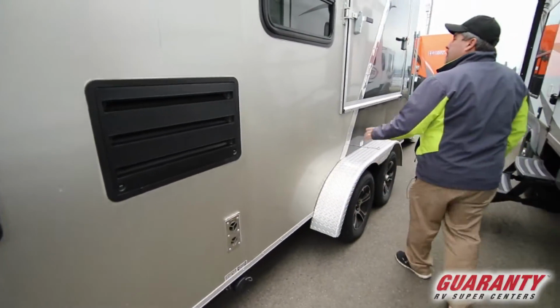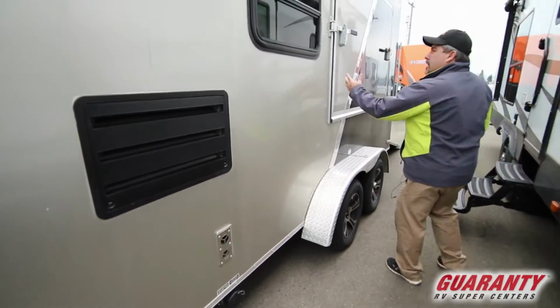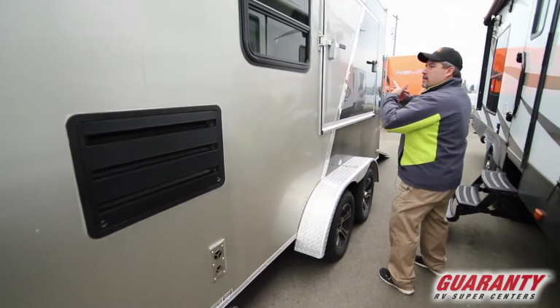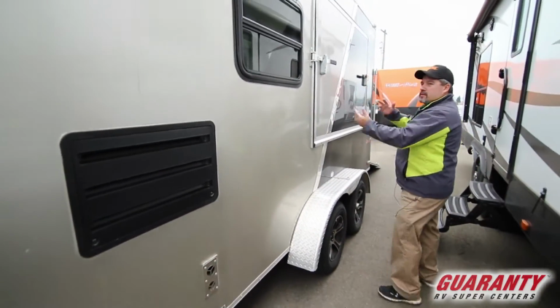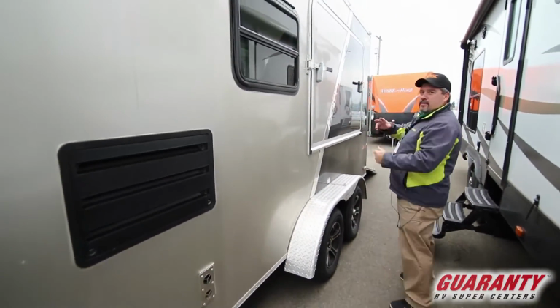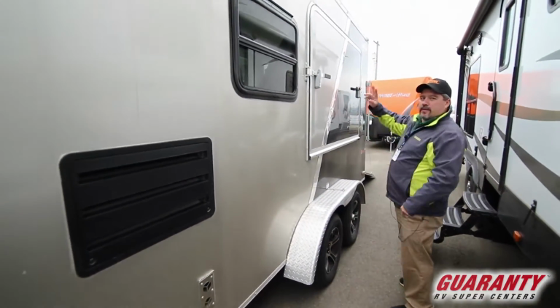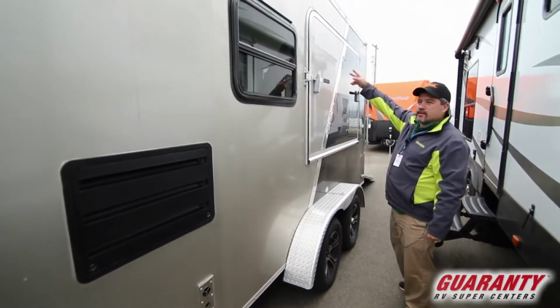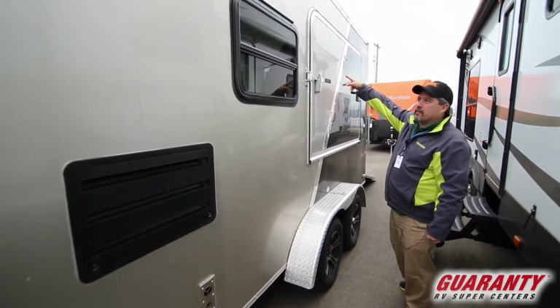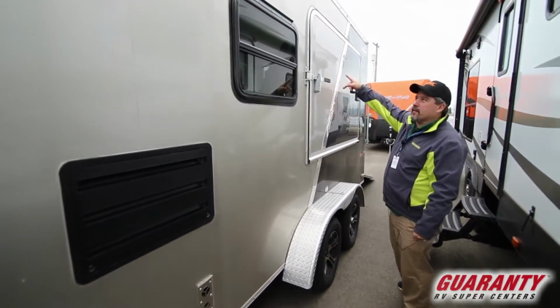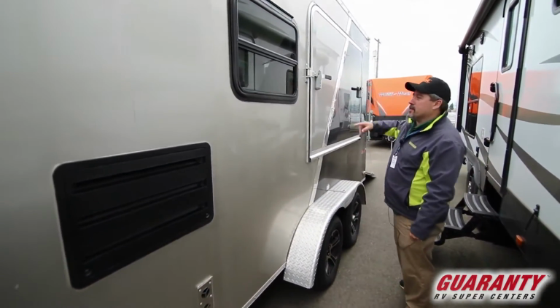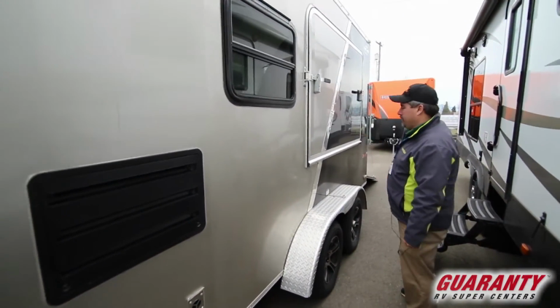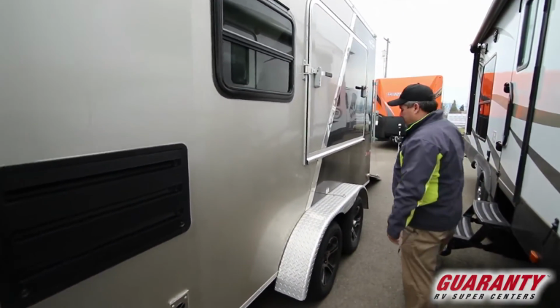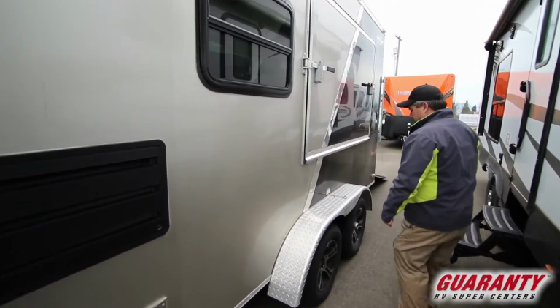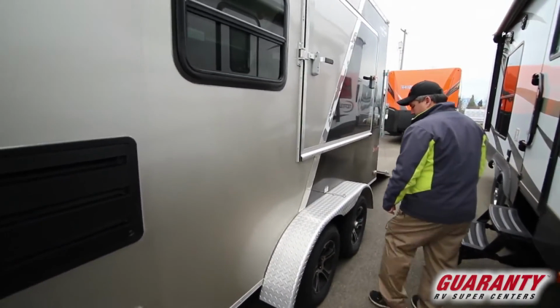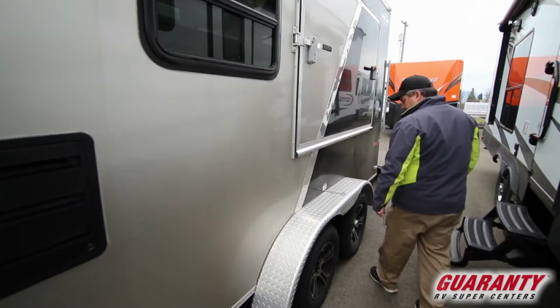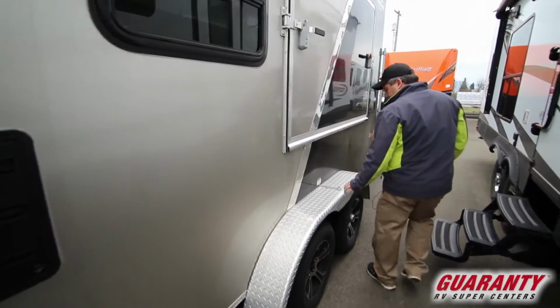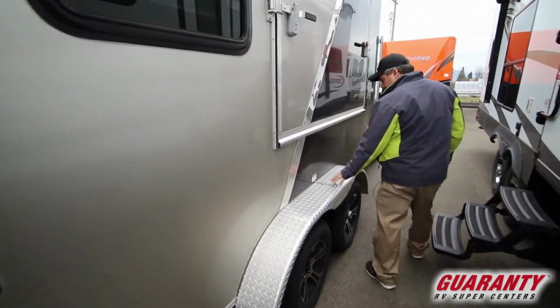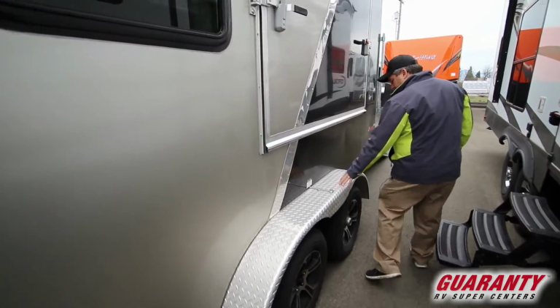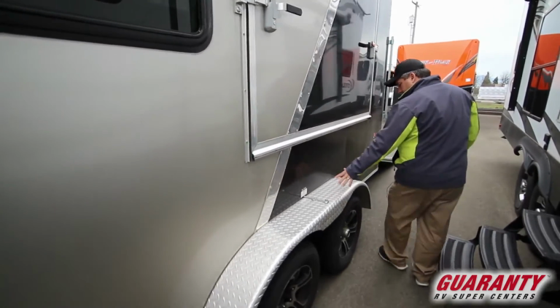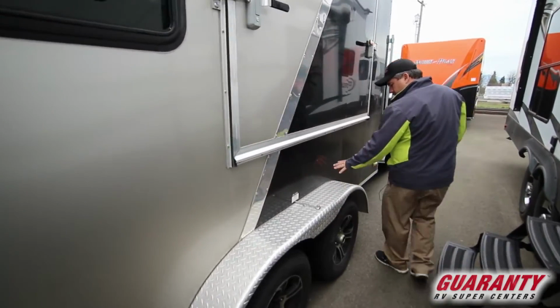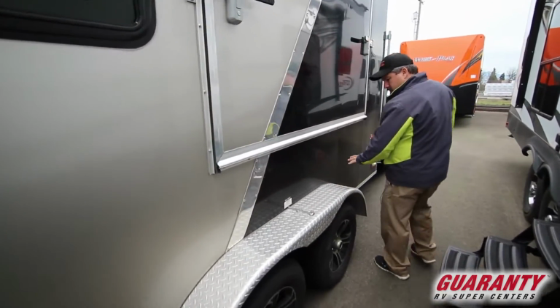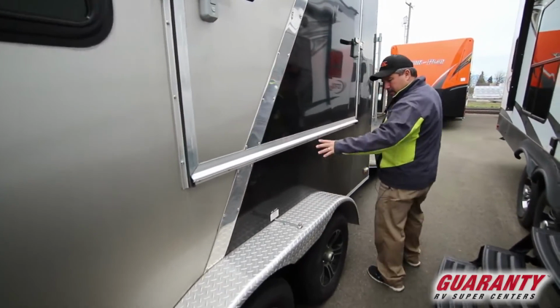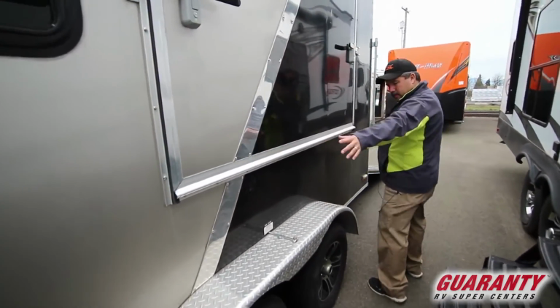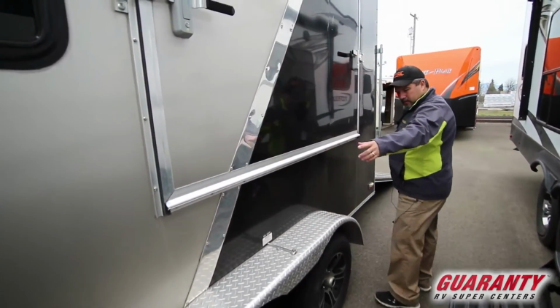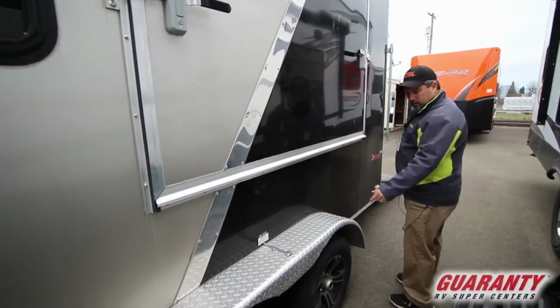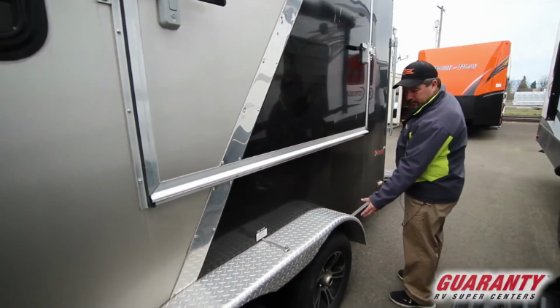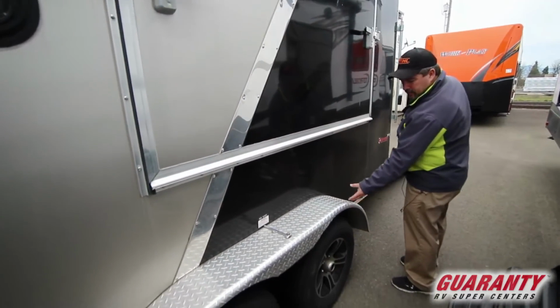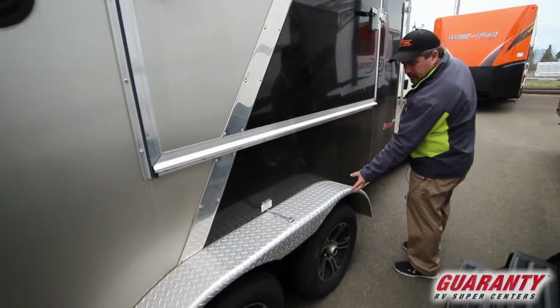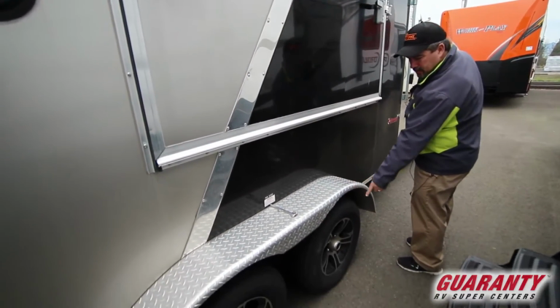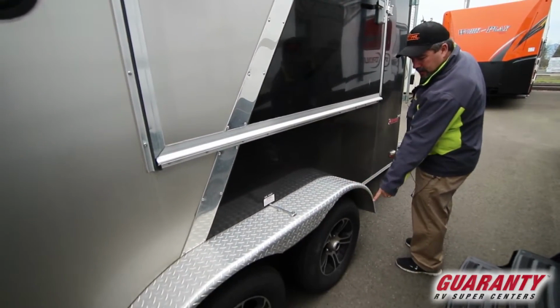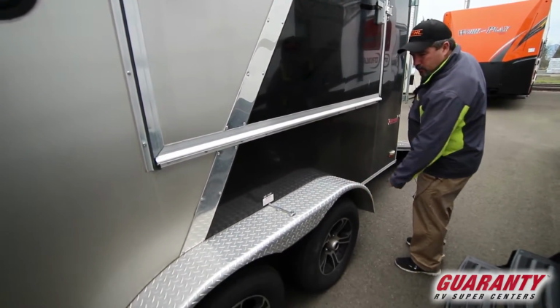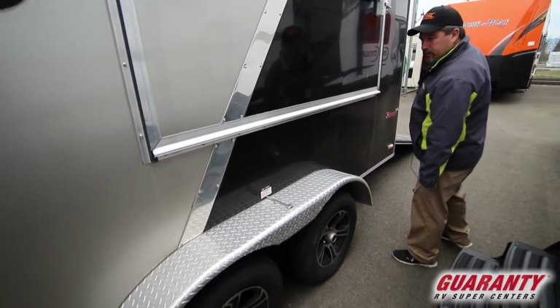There's tents on both sides — we've got the other side open on the other side. This has the nice diamond plate over the wheel wells and got the nicer wheels.